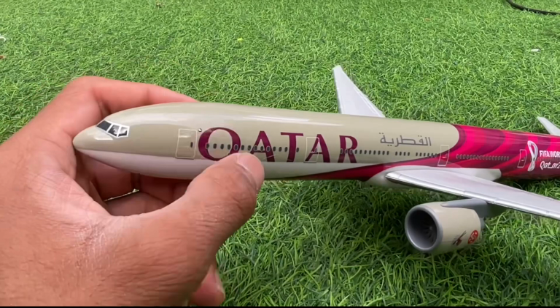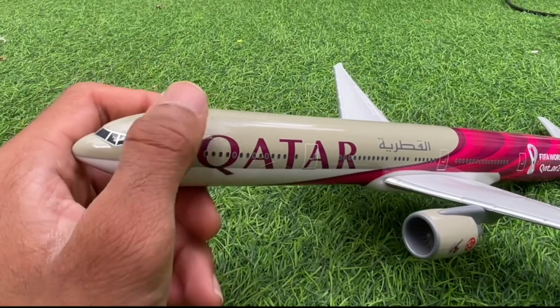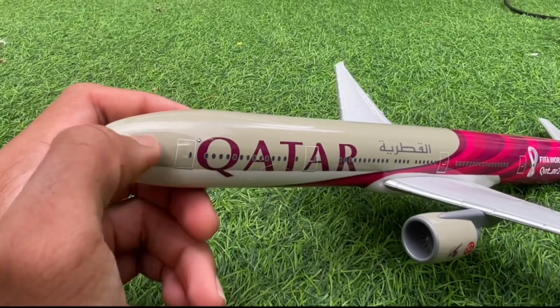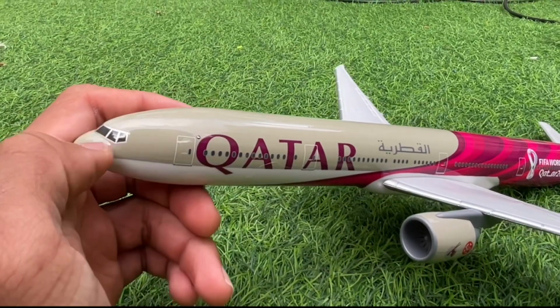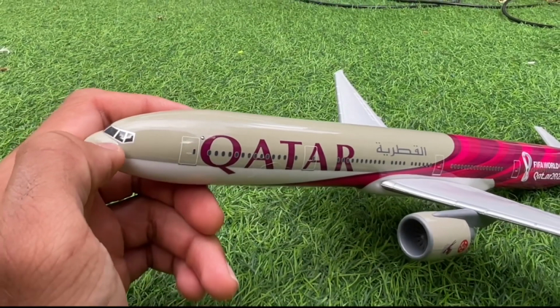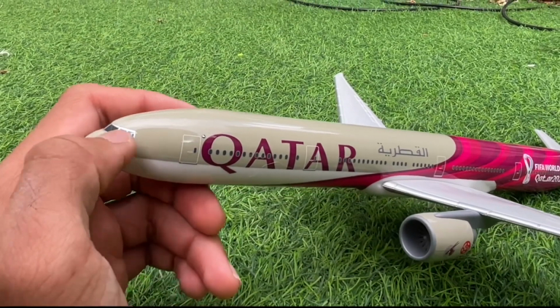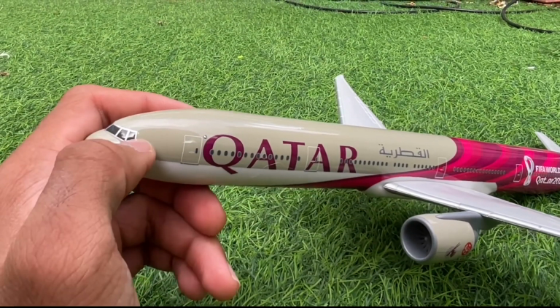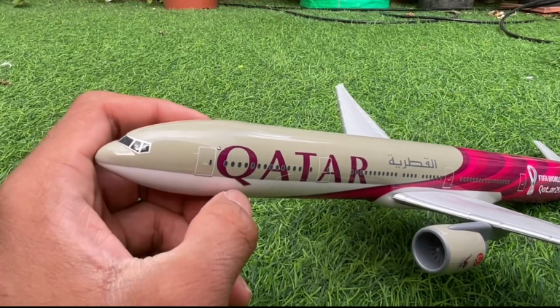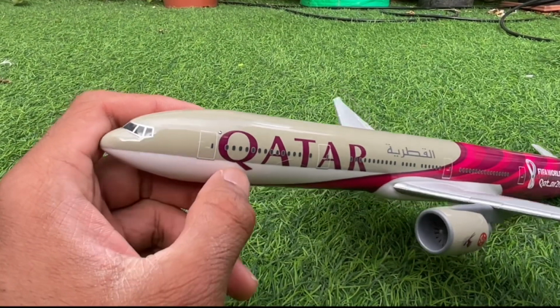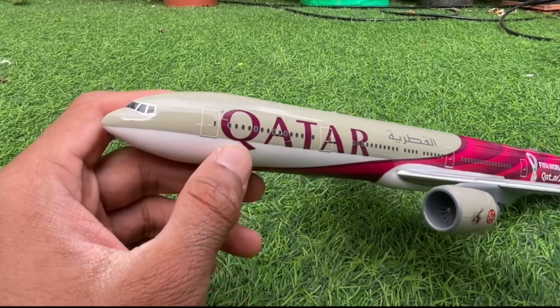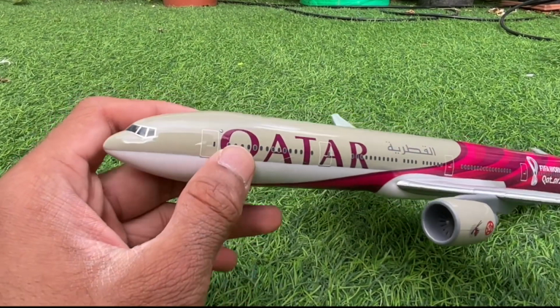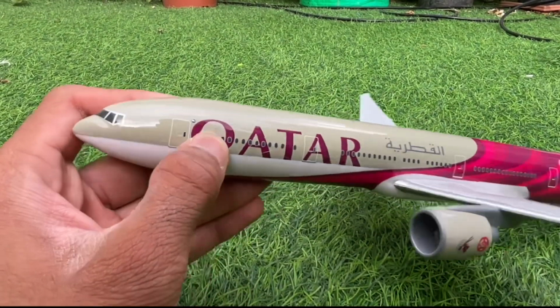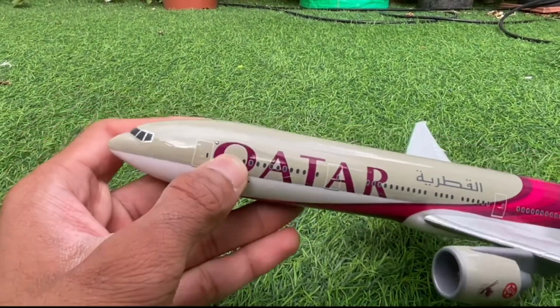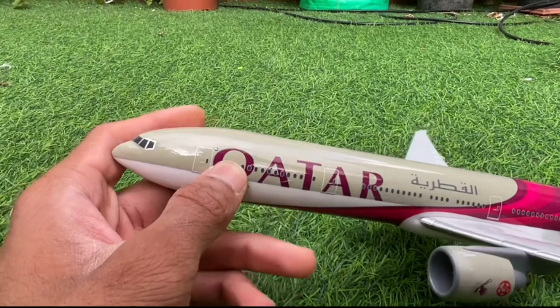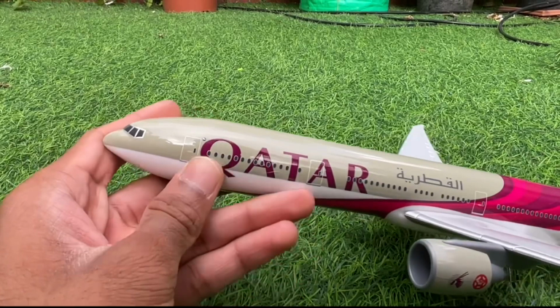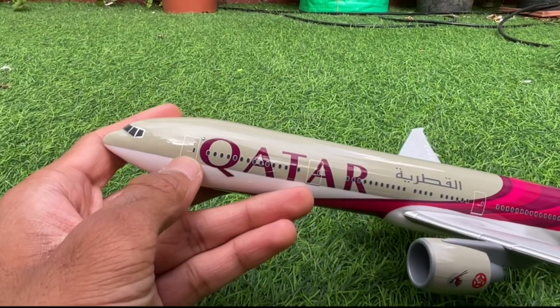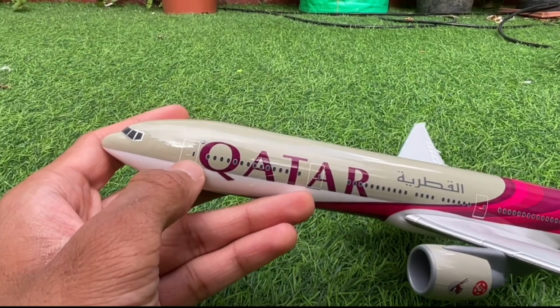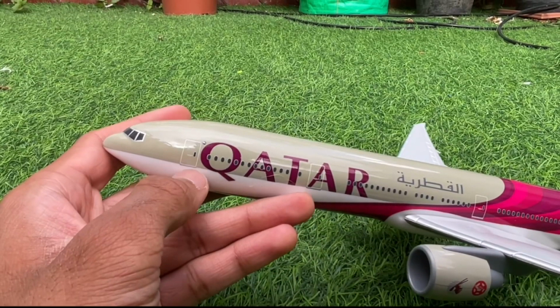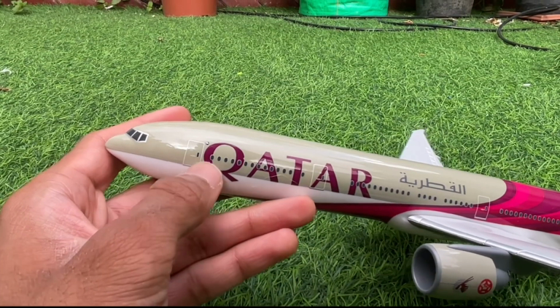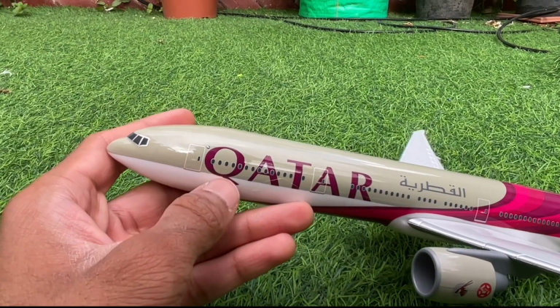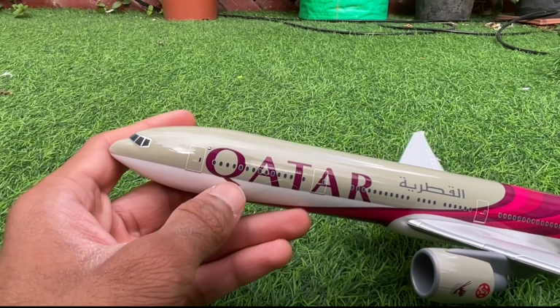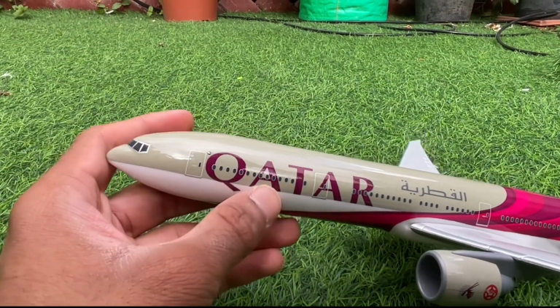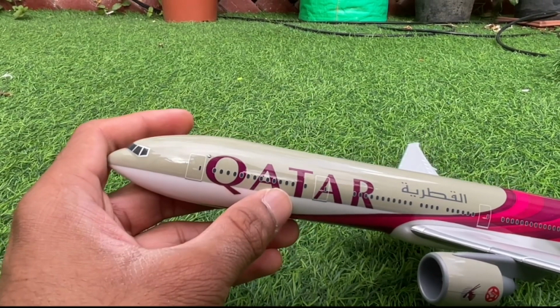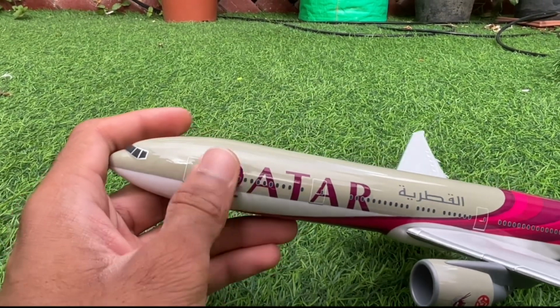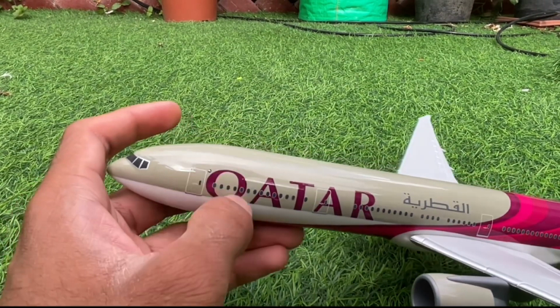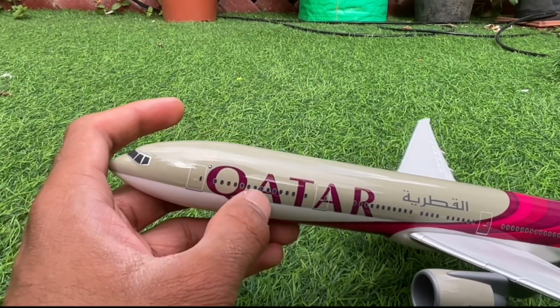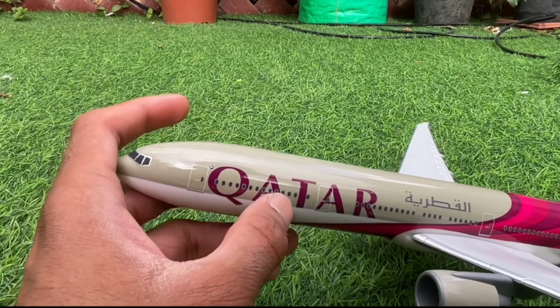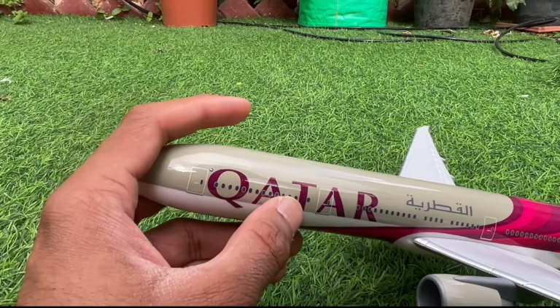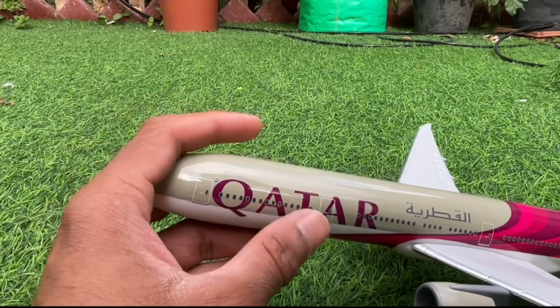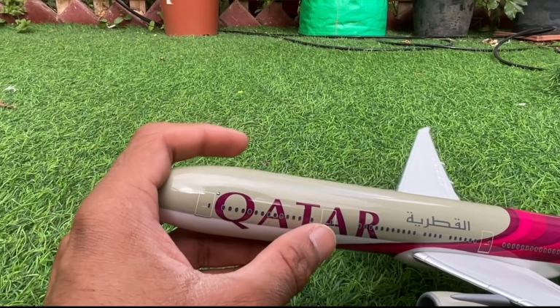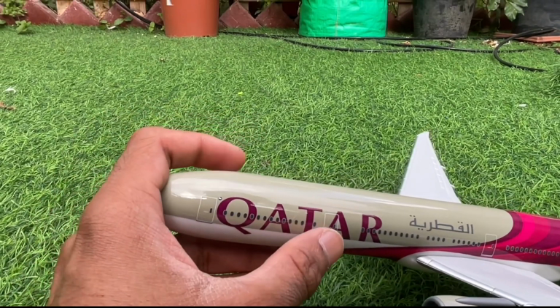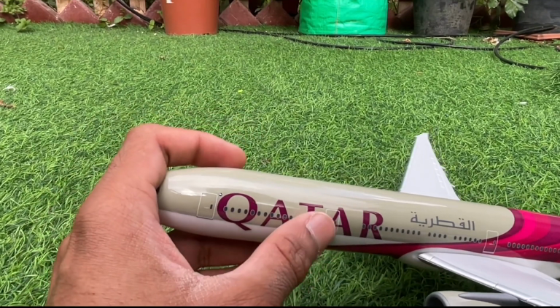You've got the cockpit over here, and then you've got the first door, nicely detailed. You've got 'Qatar' in maroon, followed by the windows and the second door.